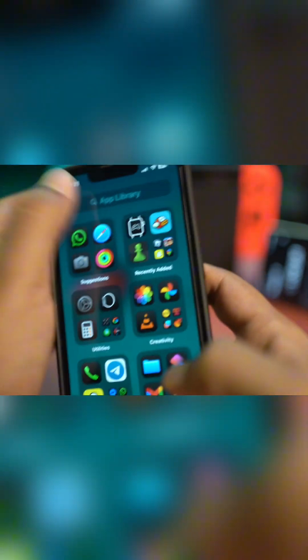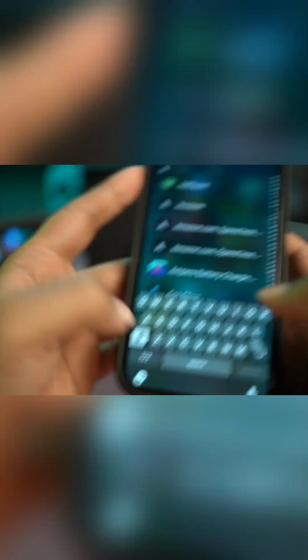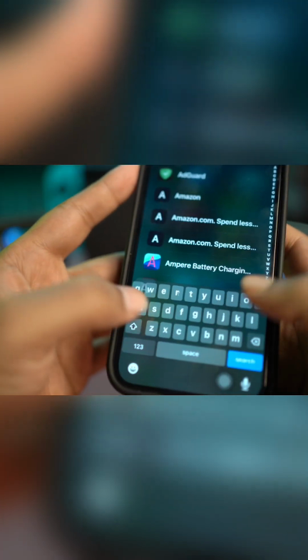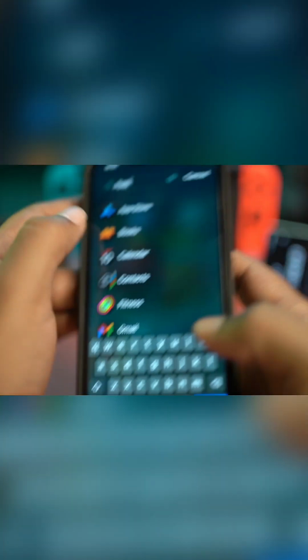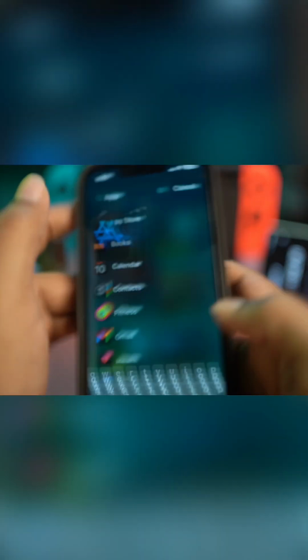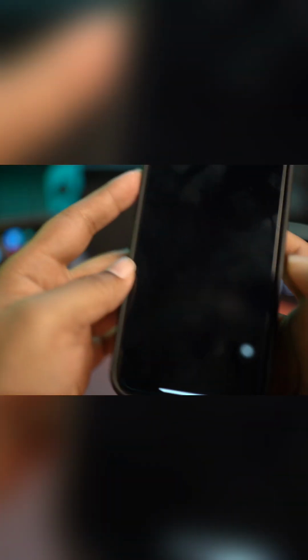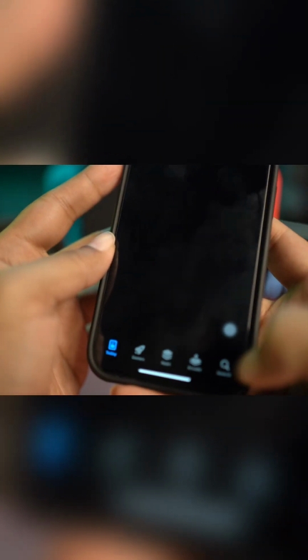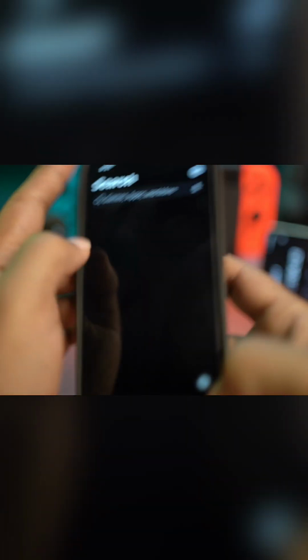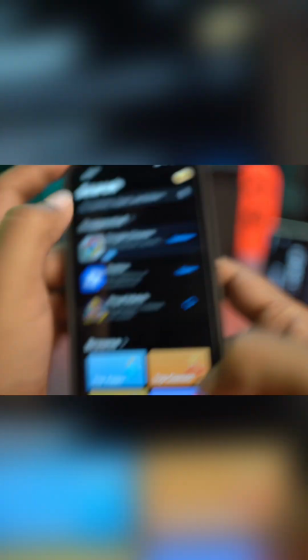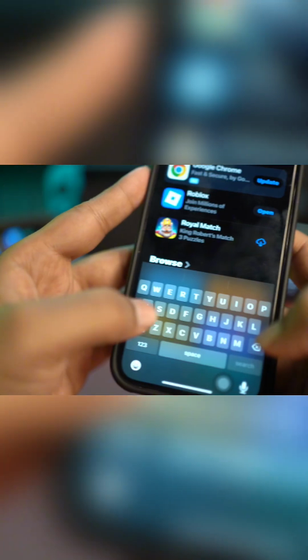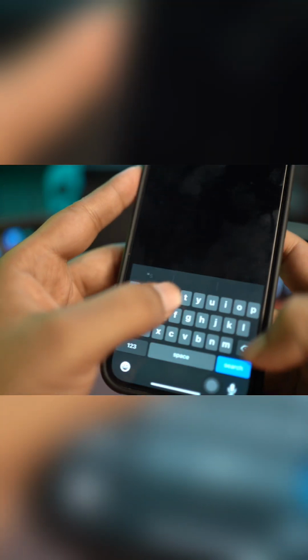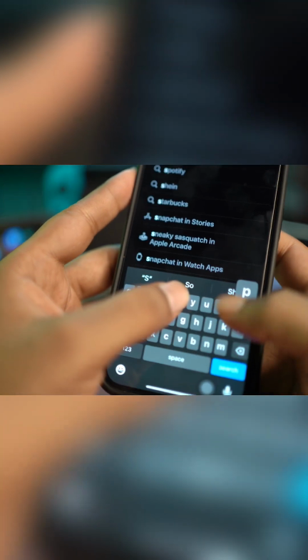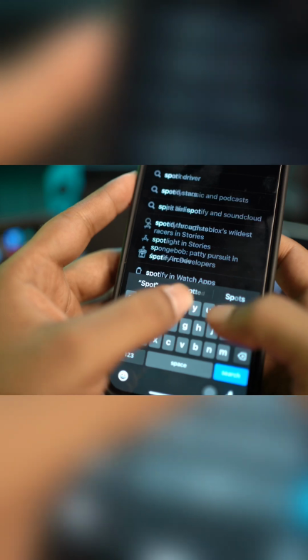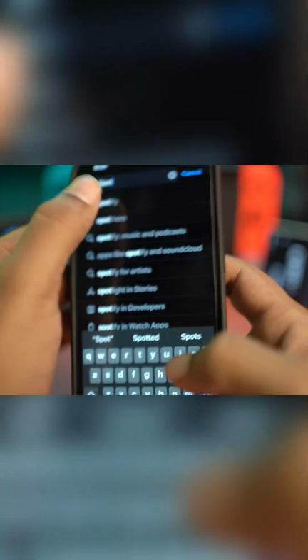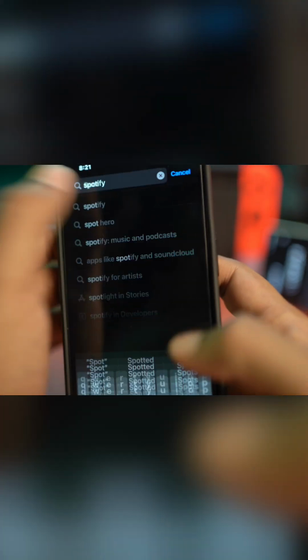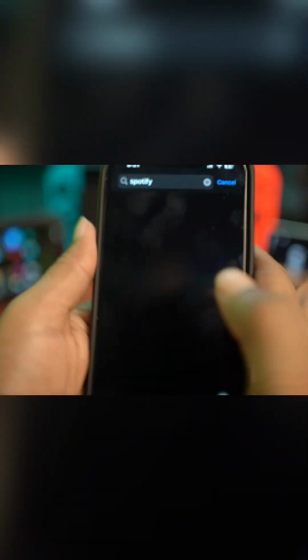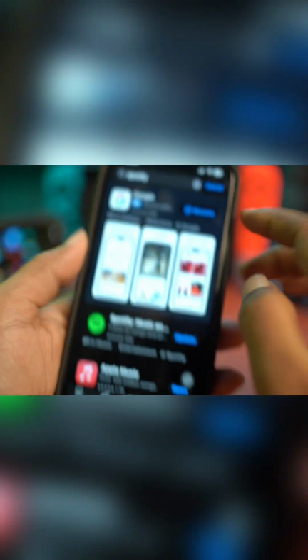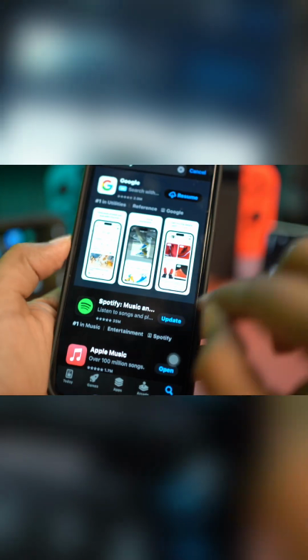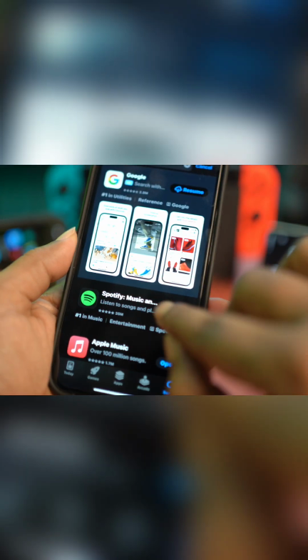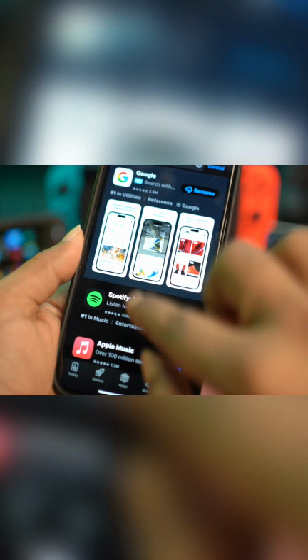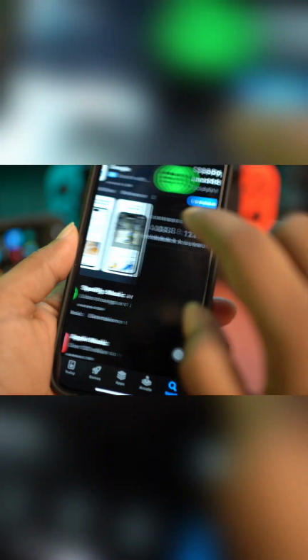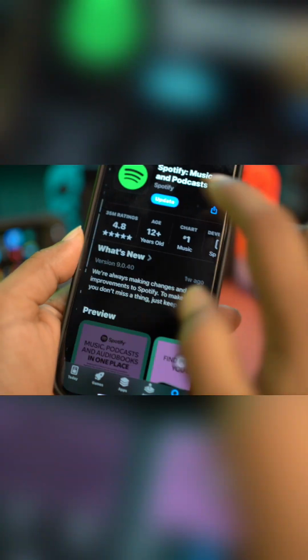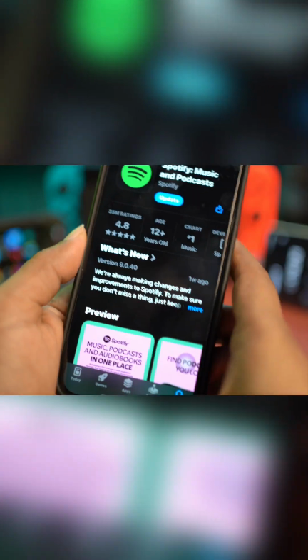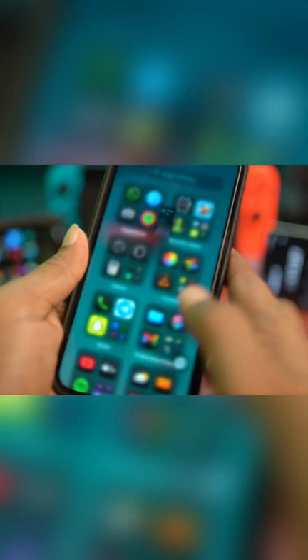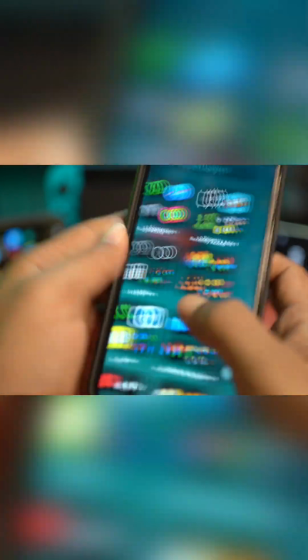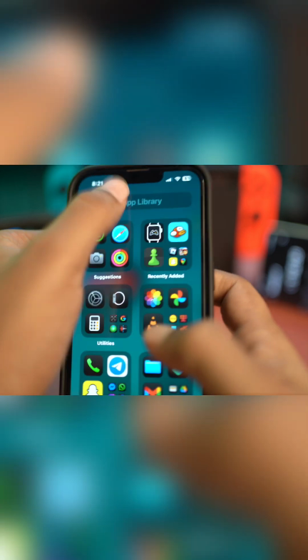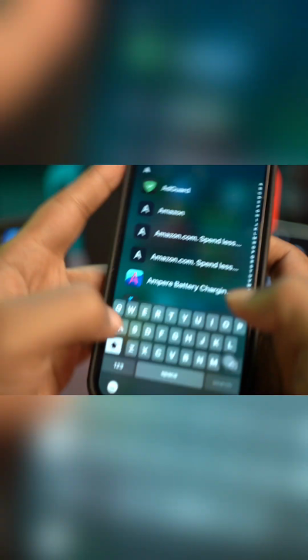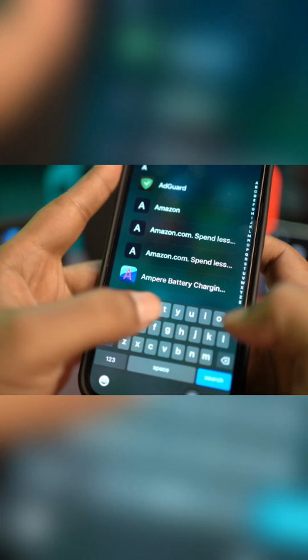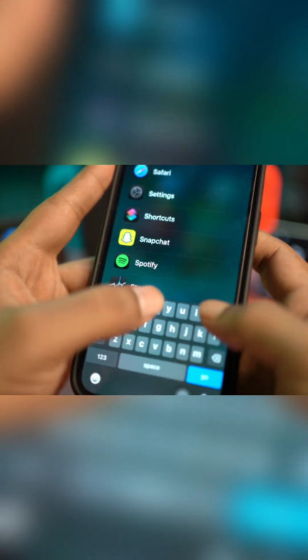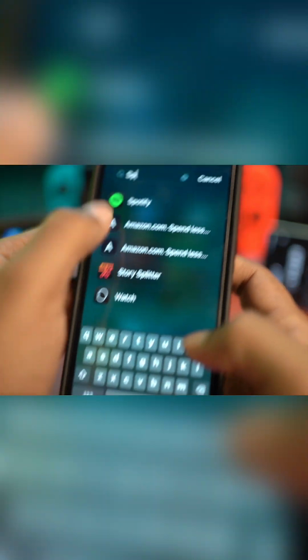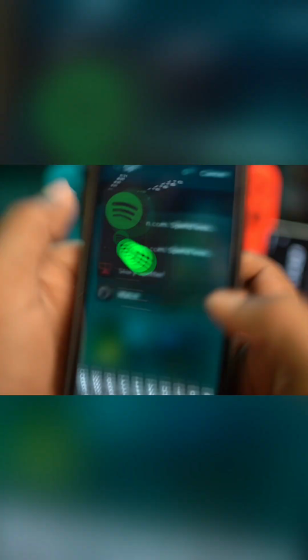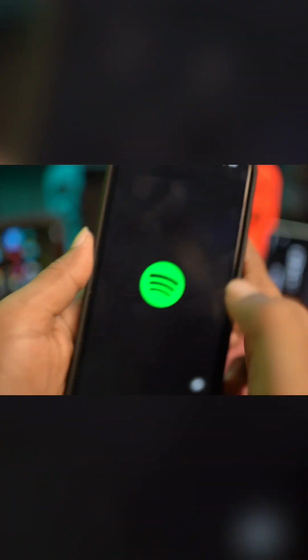Of course, on iPhone you go to the App Store, search, and type Spotify. You have to install the application there. It's already installed, so let me go to the Spotify application right here.